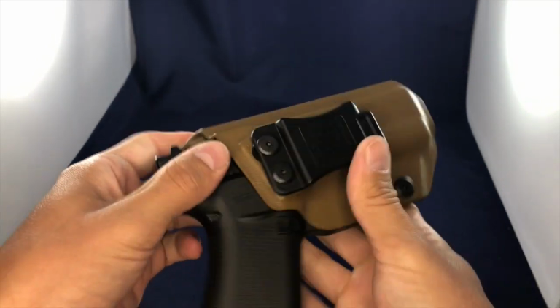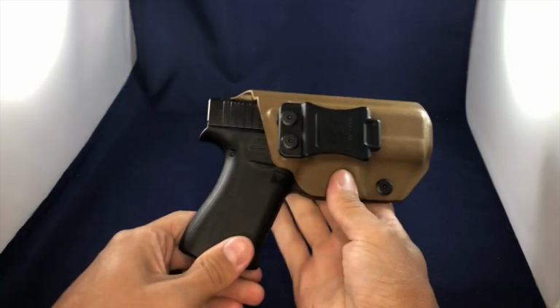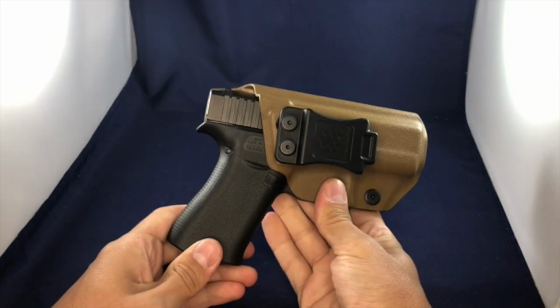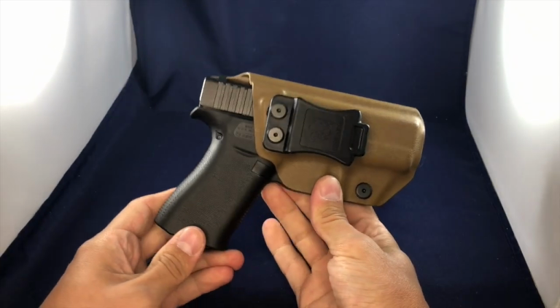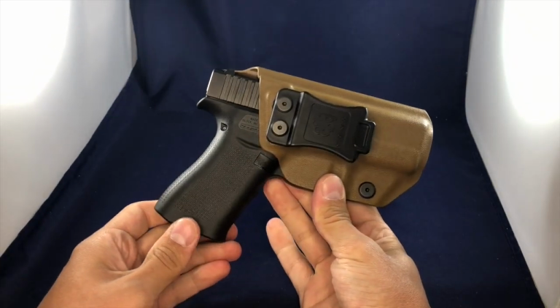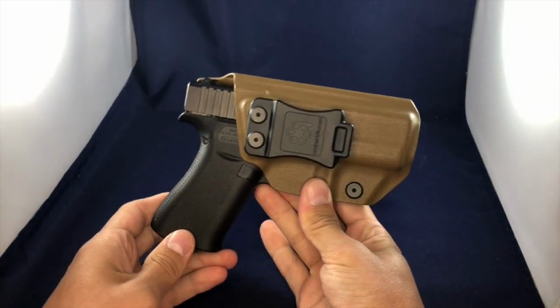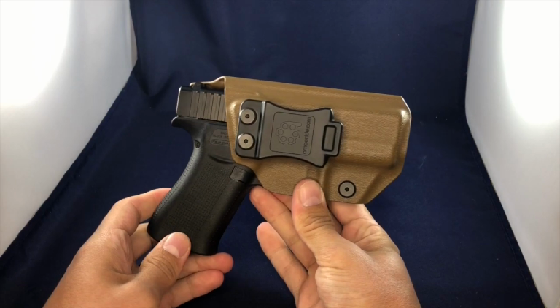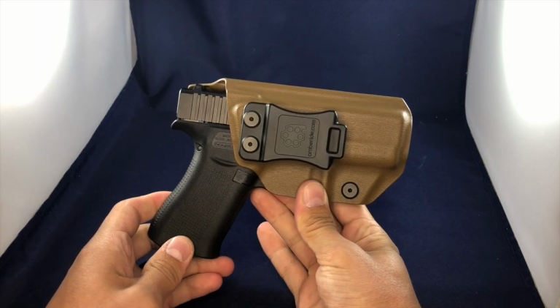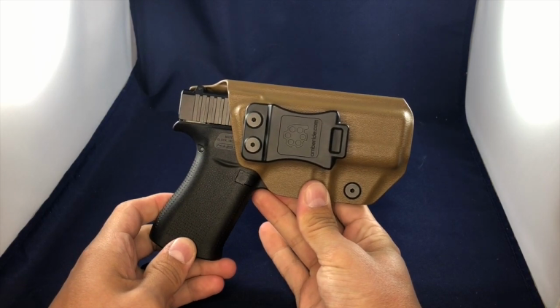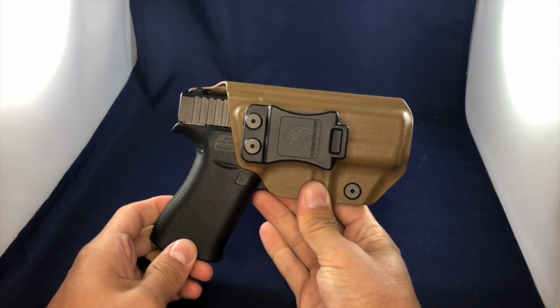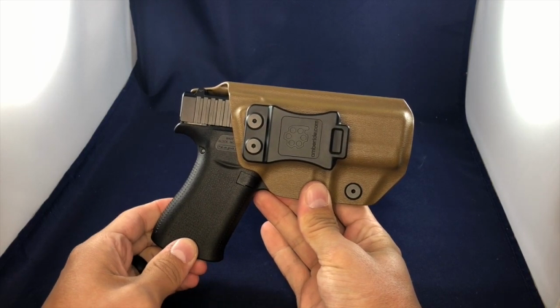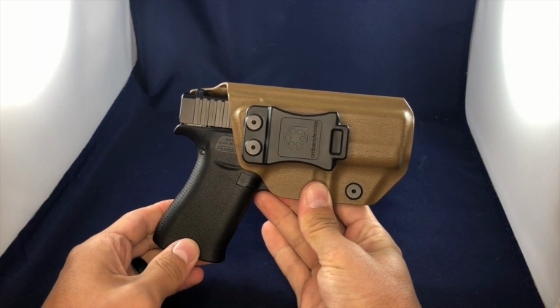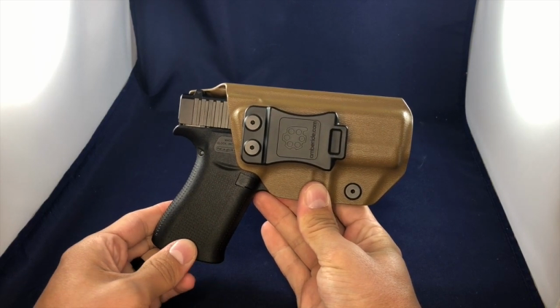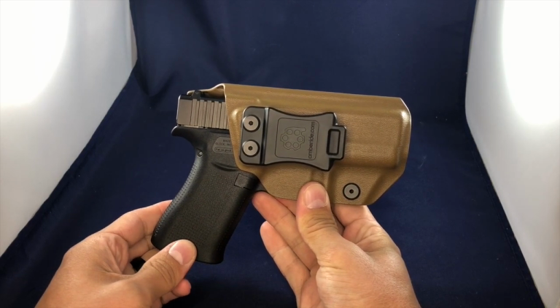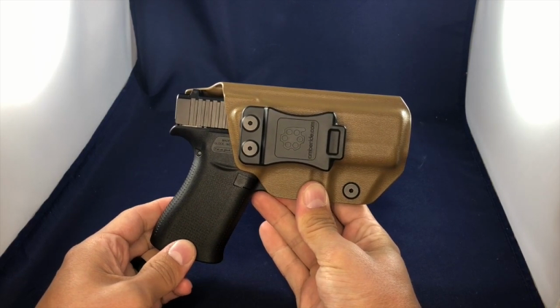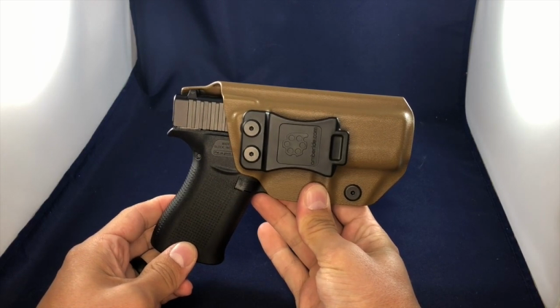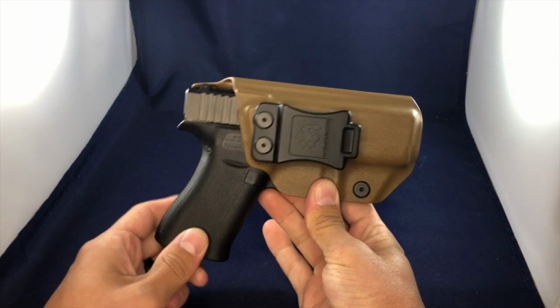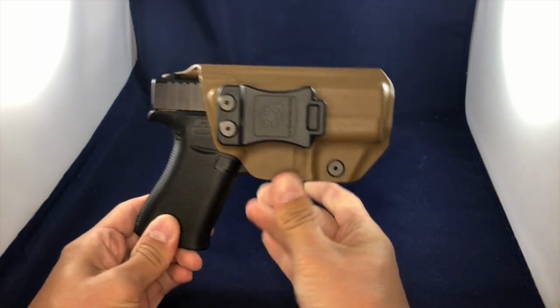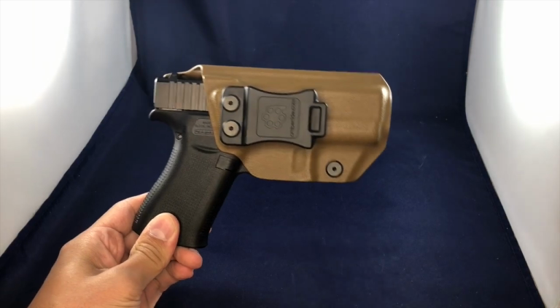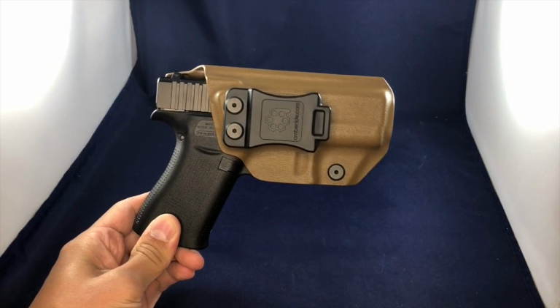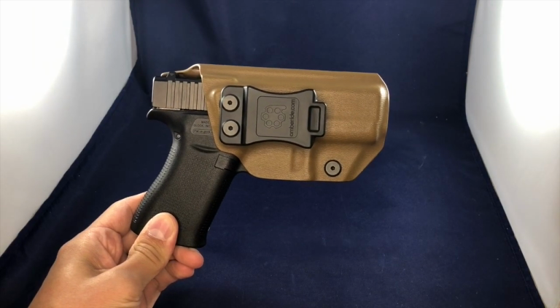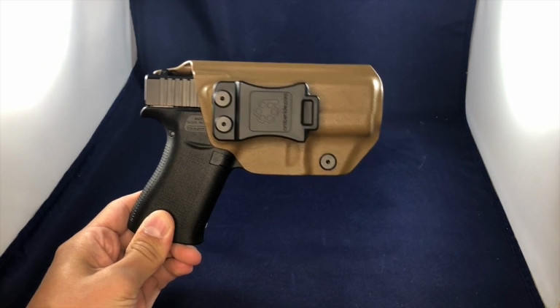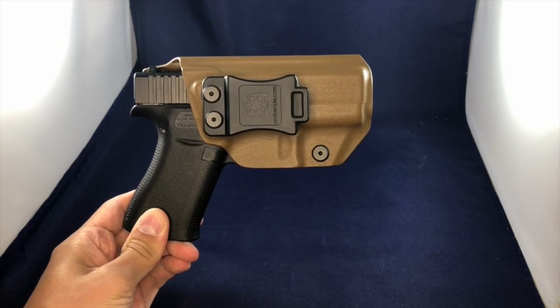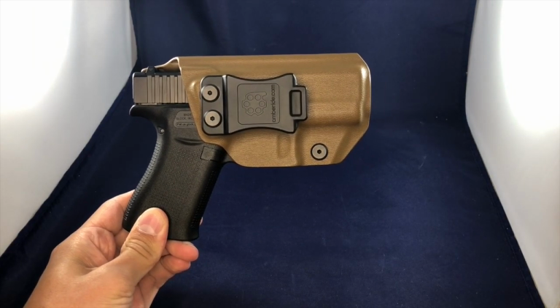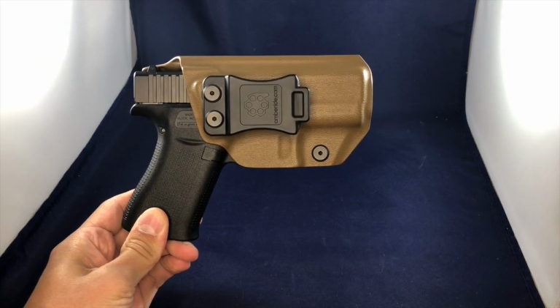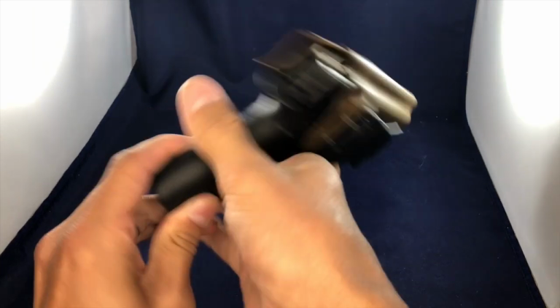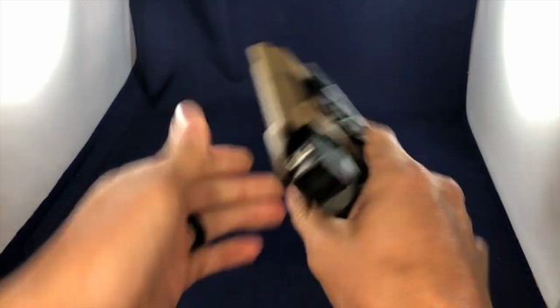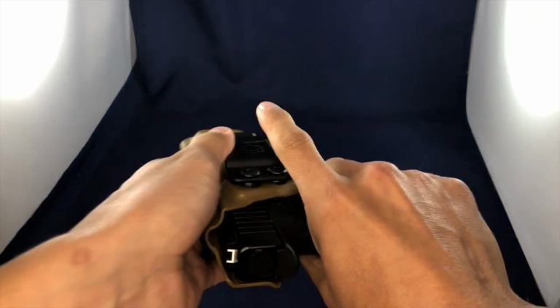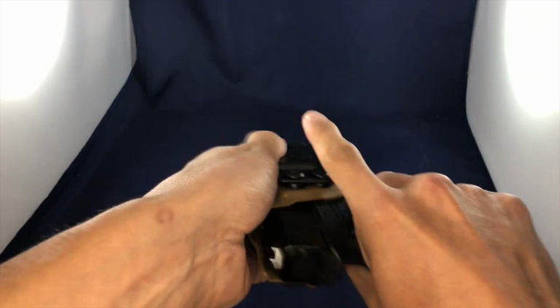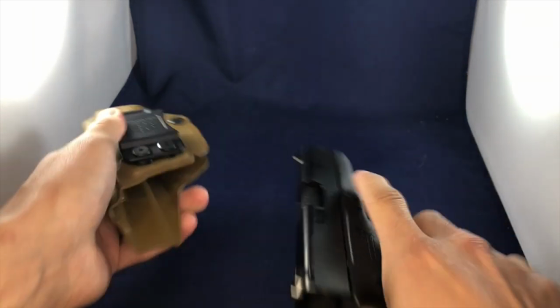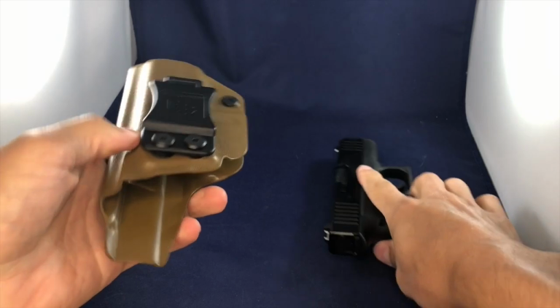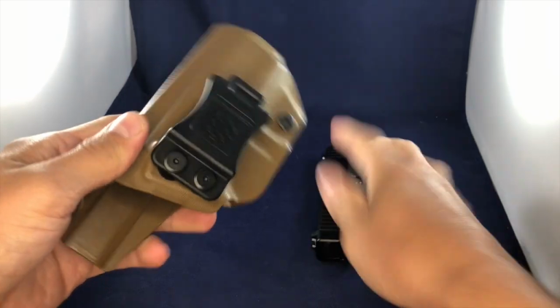This has a lifetime warranty. The Kydex holster itself is obviously waterproof, washable, all that kind of stuff. So you really do not have to worry about your holster itself failing you.